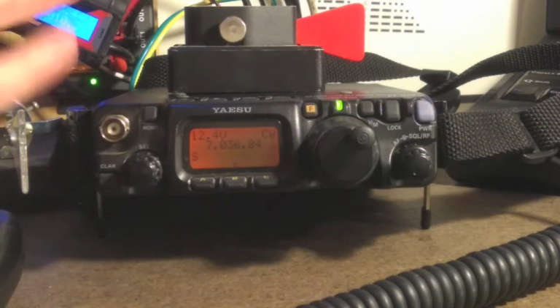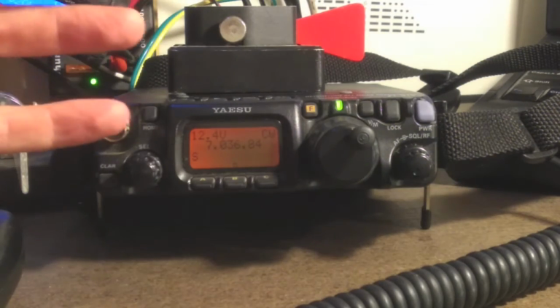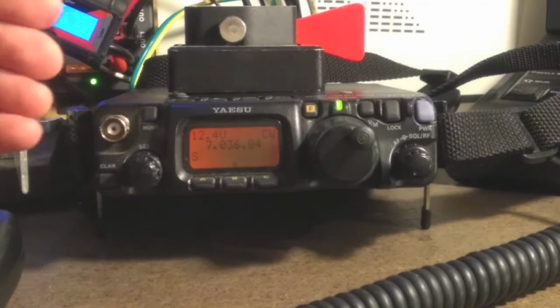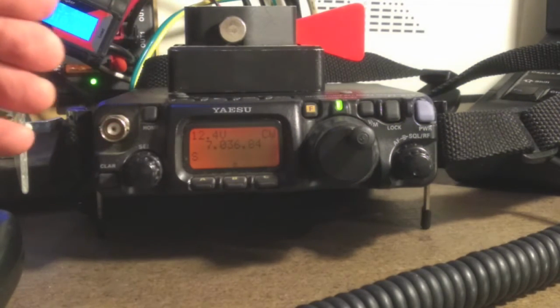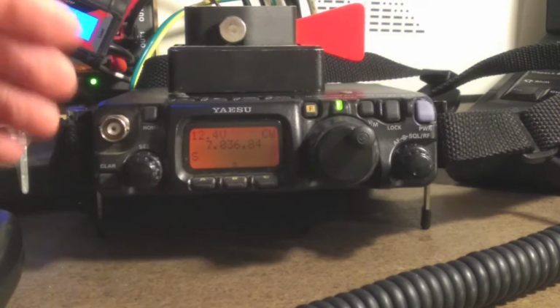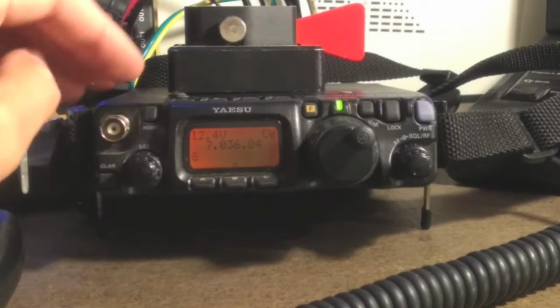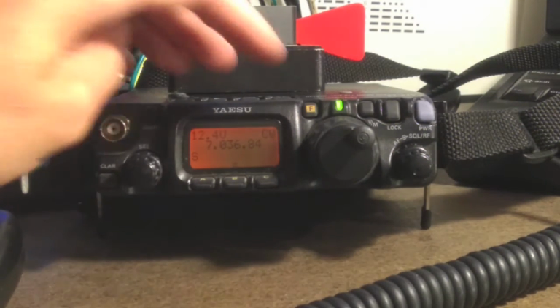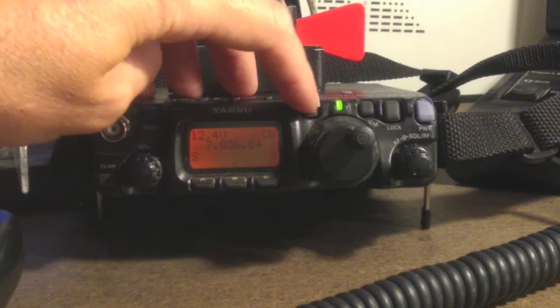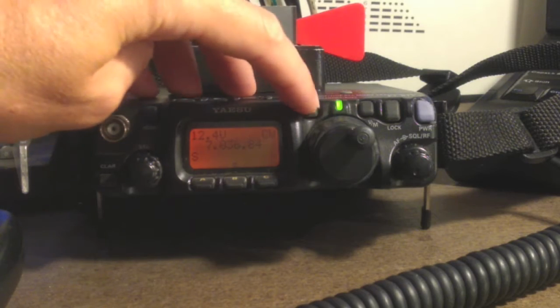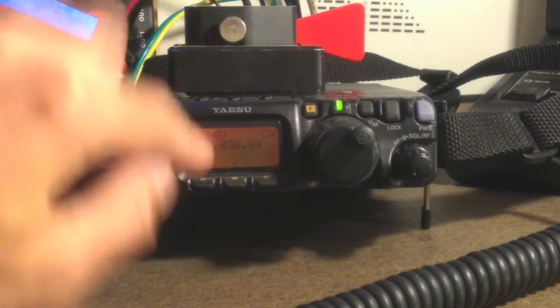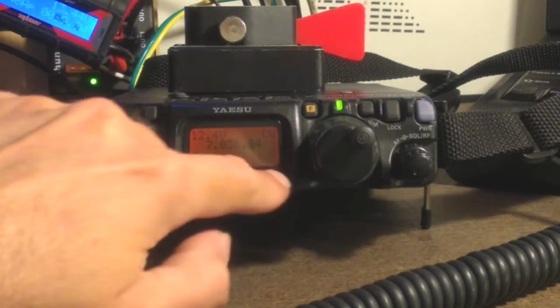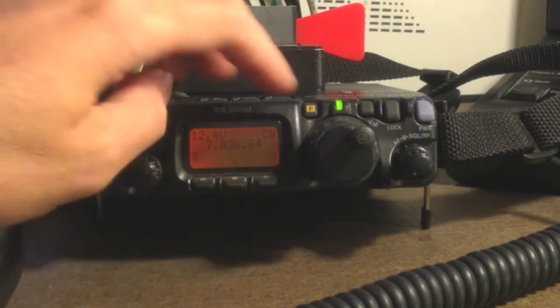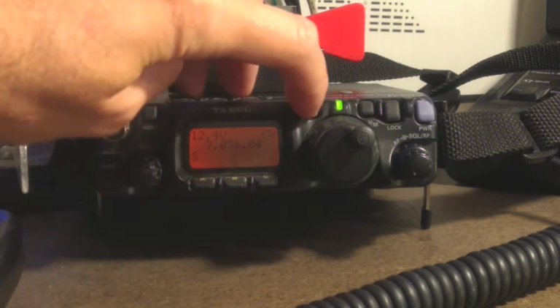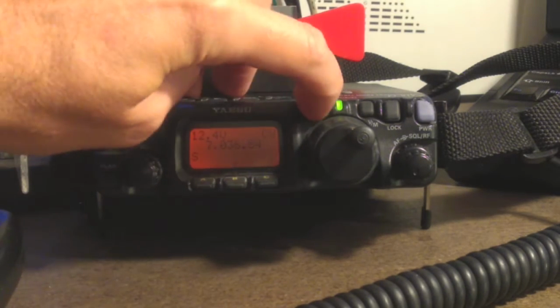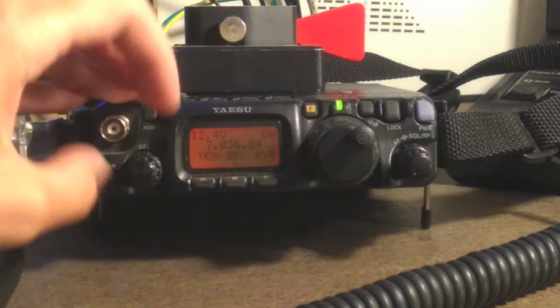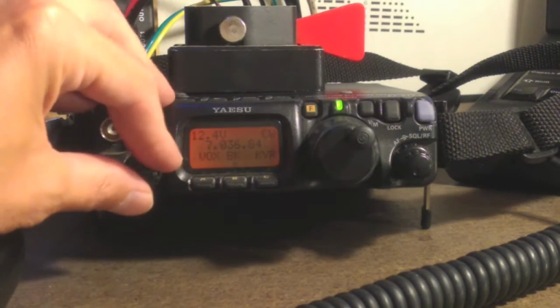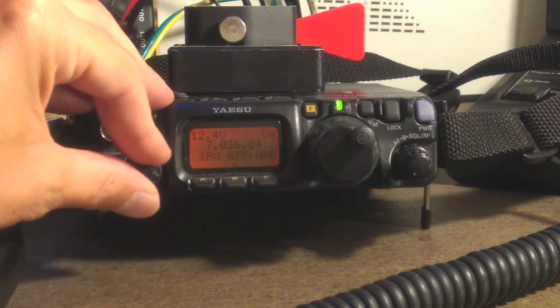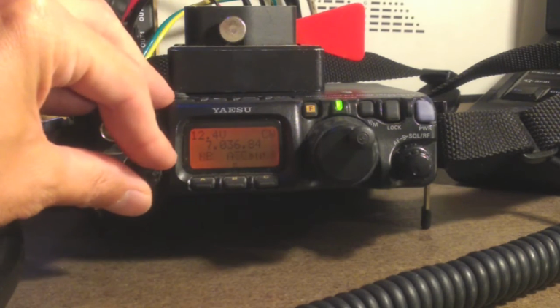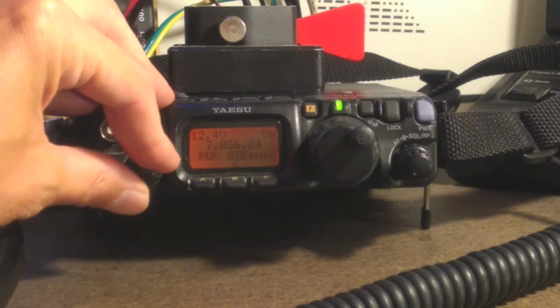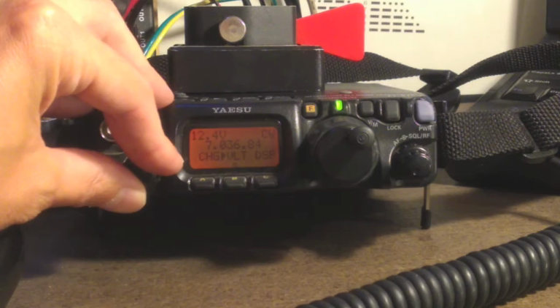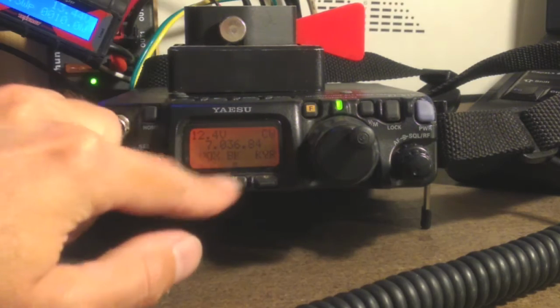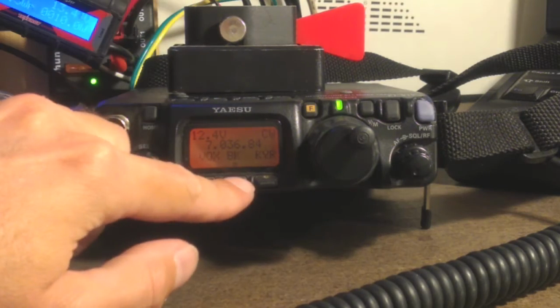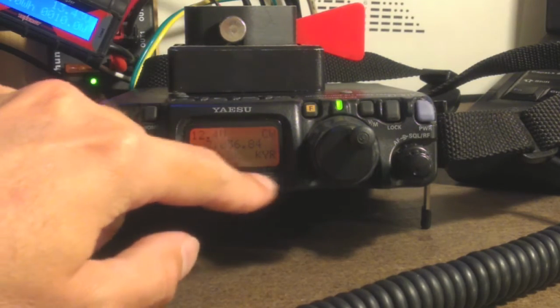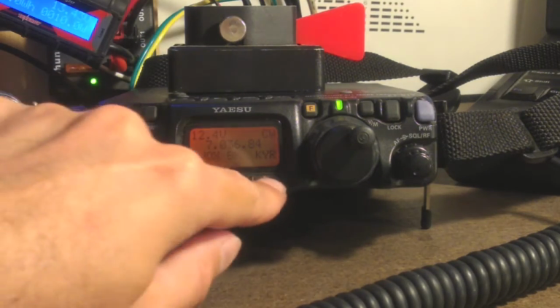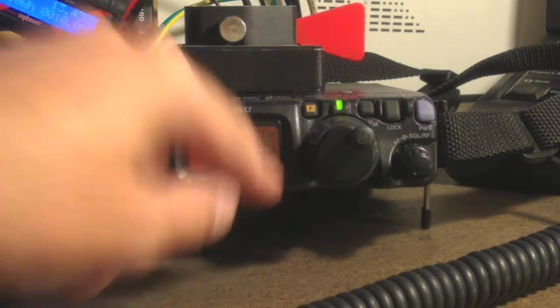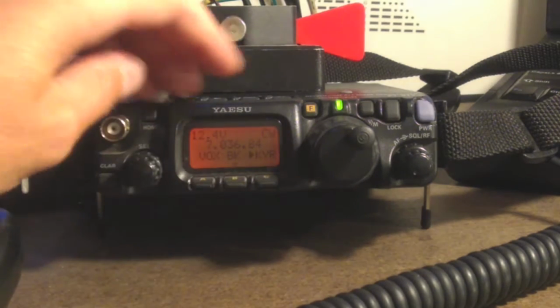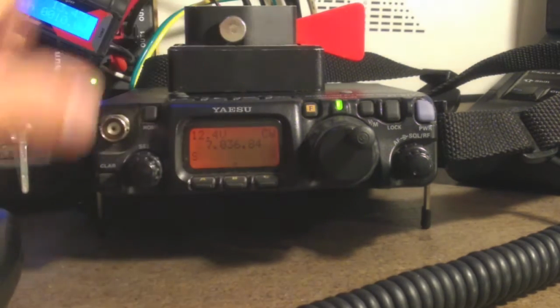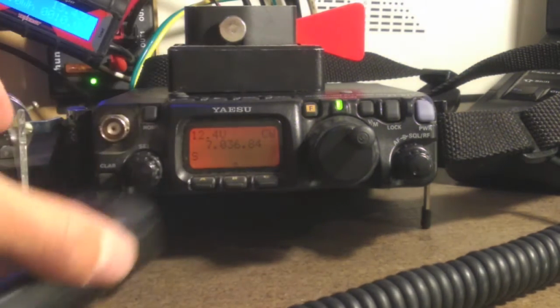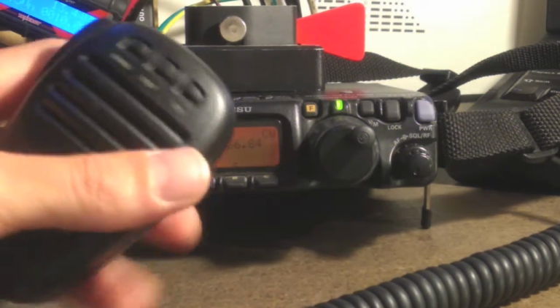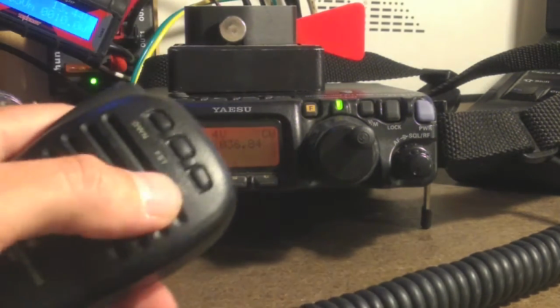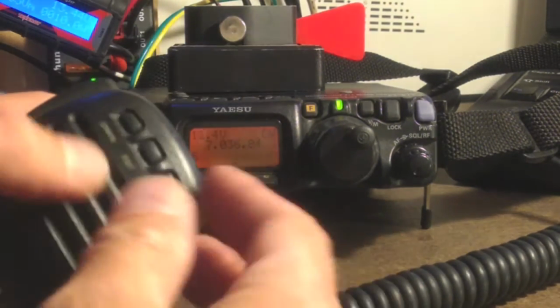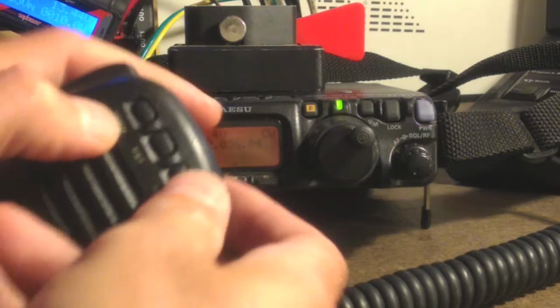Now to actually get the side tone out of the radio, we need to go into the ABCD functions, which is a short press, and find the menu that says box, brake, and keyer, and just turn the keyer on. From here, you should have dits and das.